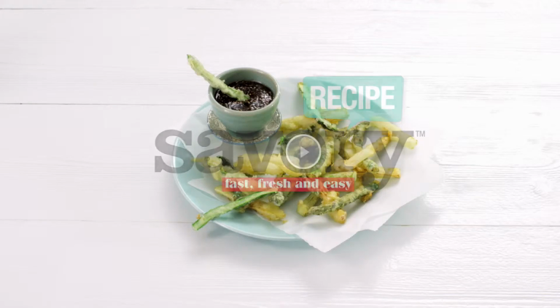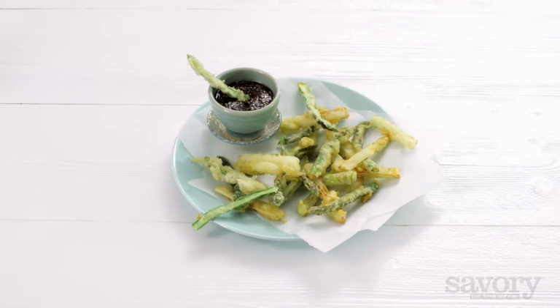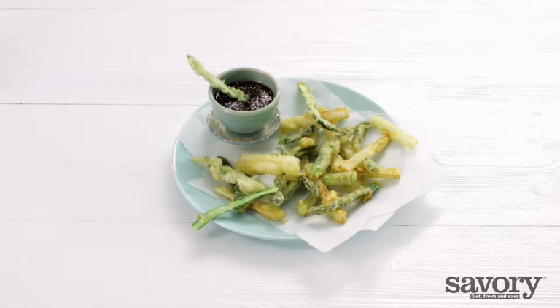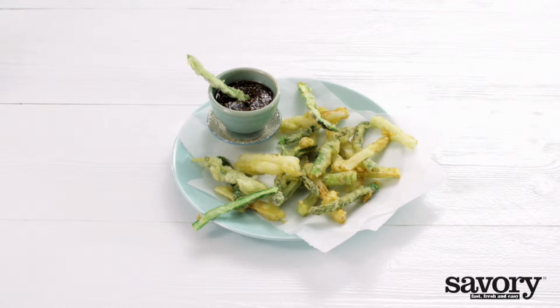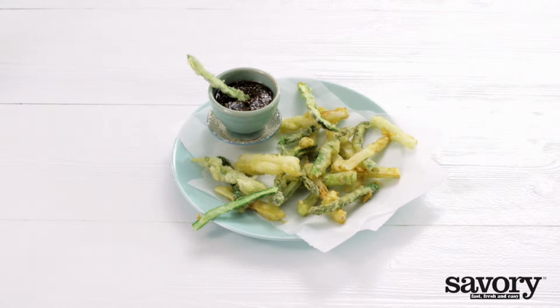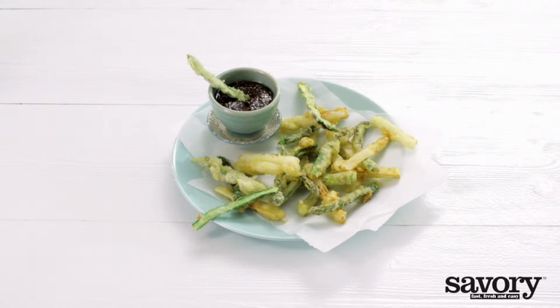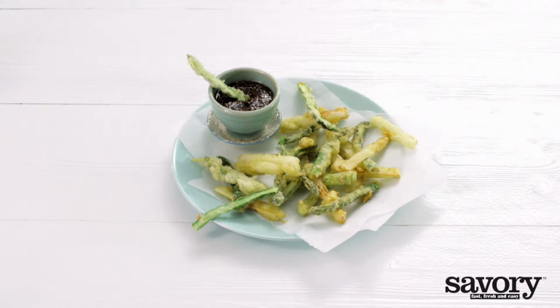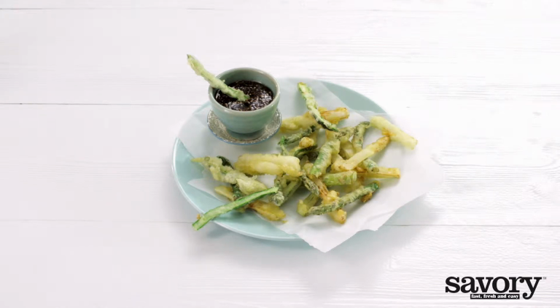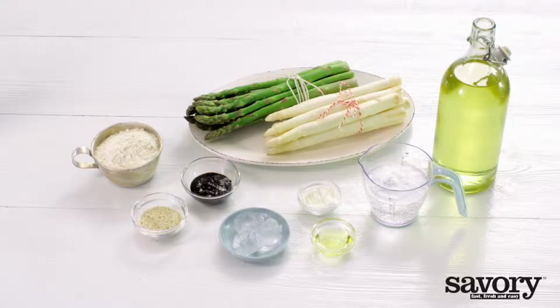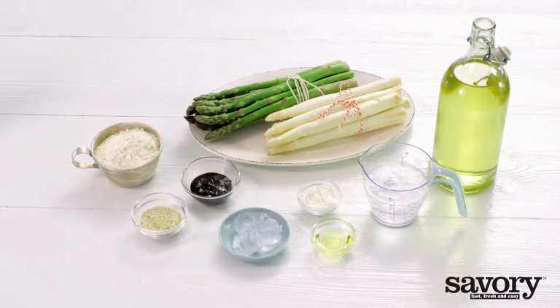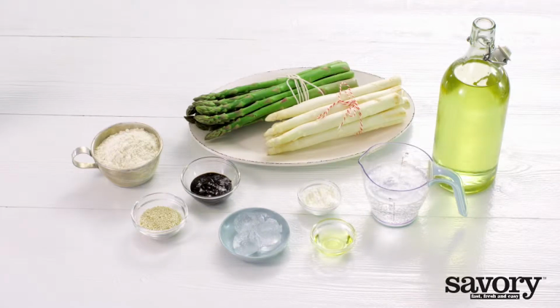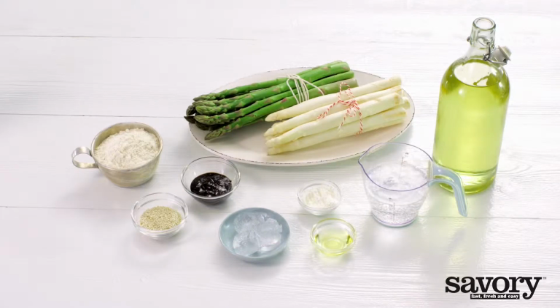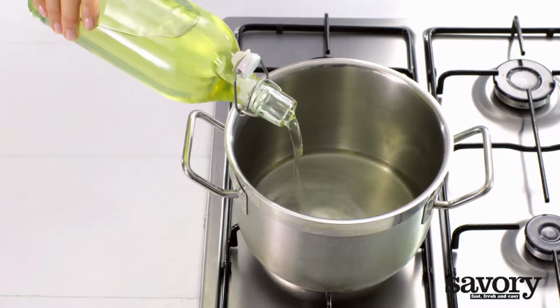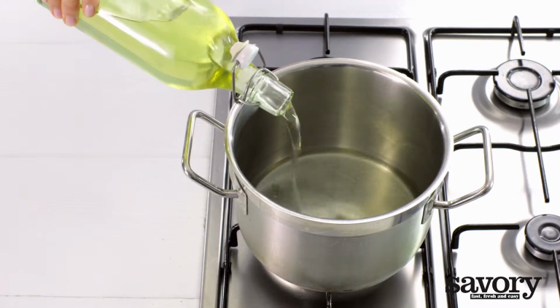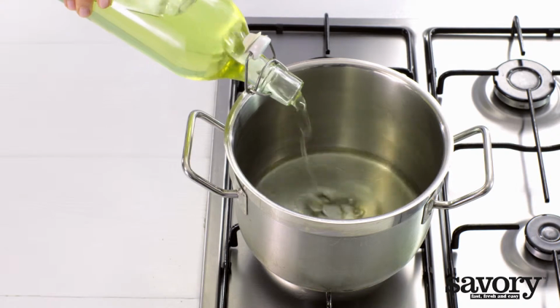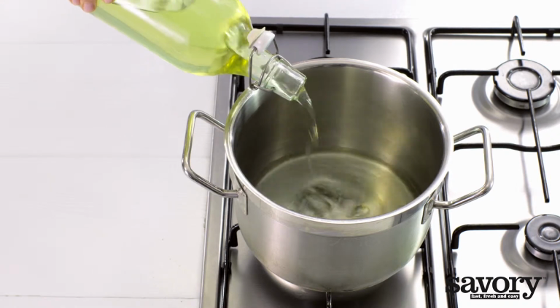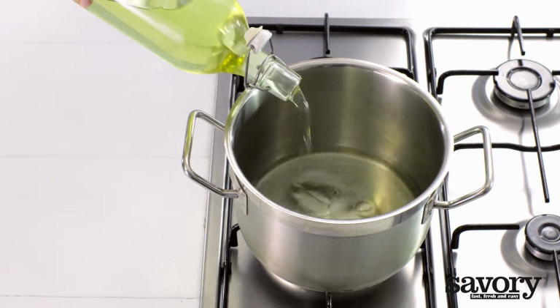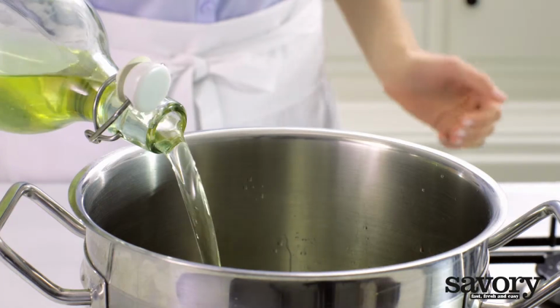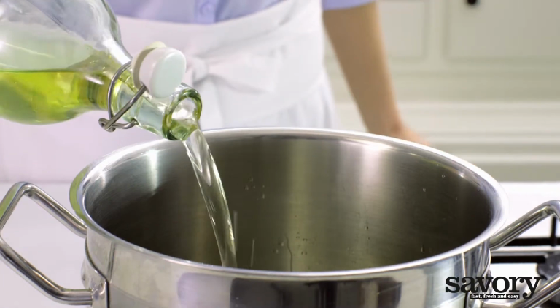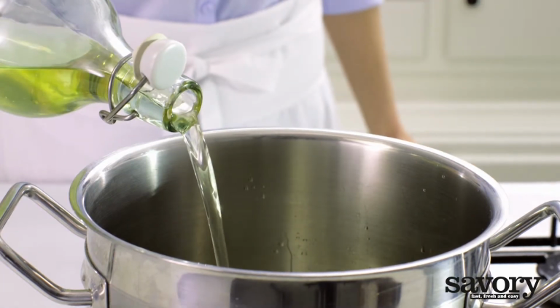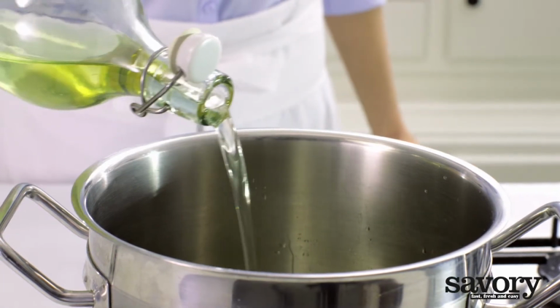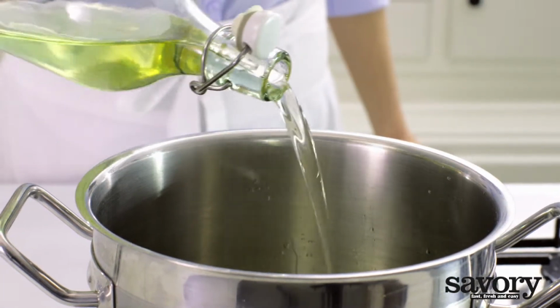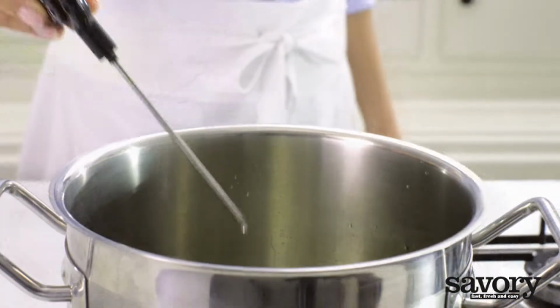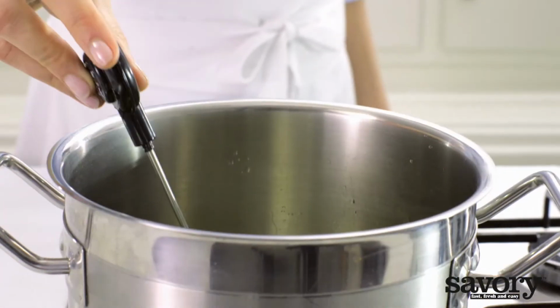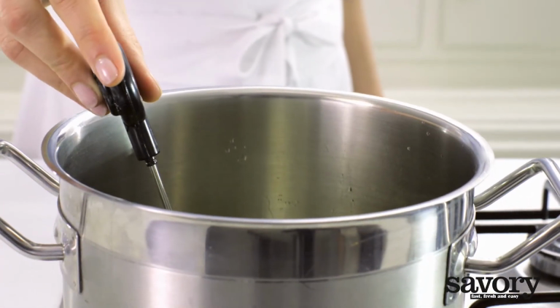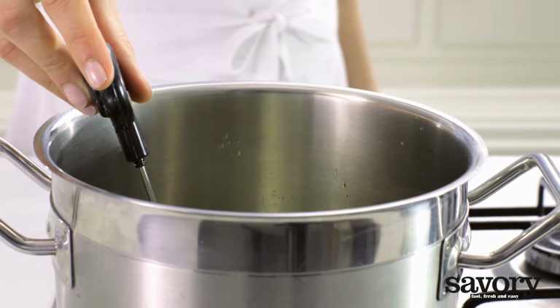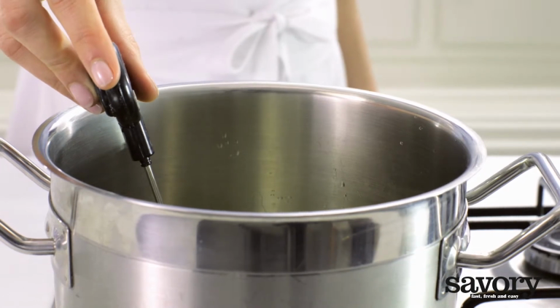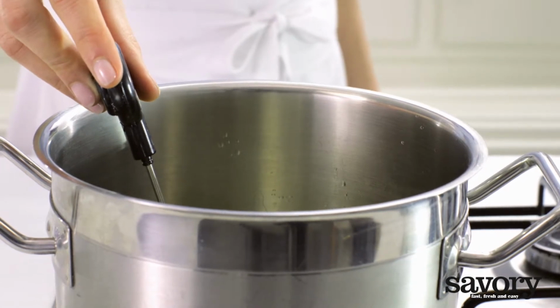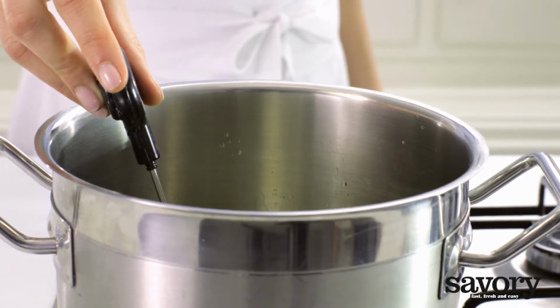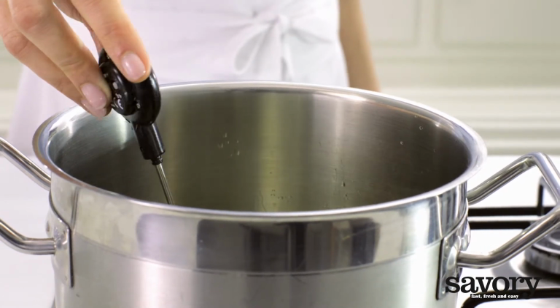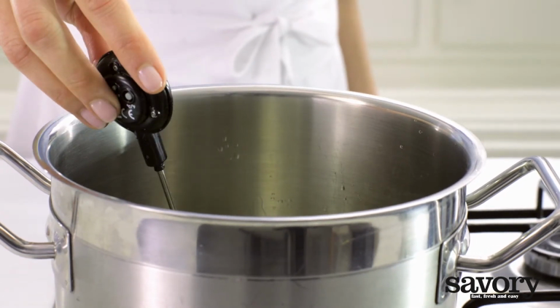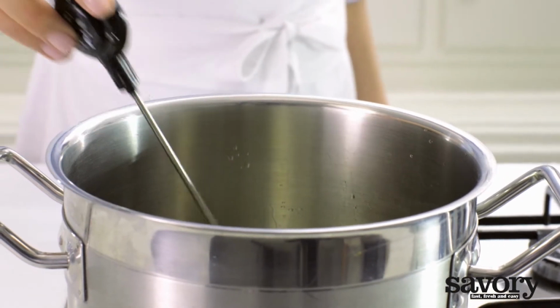Serve this white and green asparagus tempura to welcomed guests. Heat the canola oil in a large pan to 350 degrees. Check the temperature using a candy or deep frying thermometer.